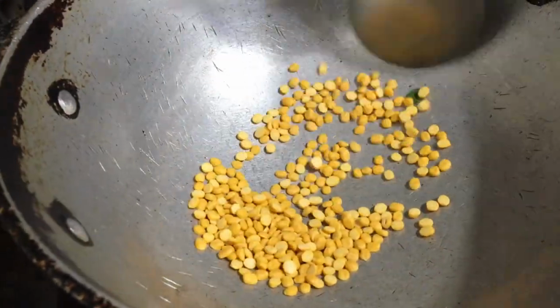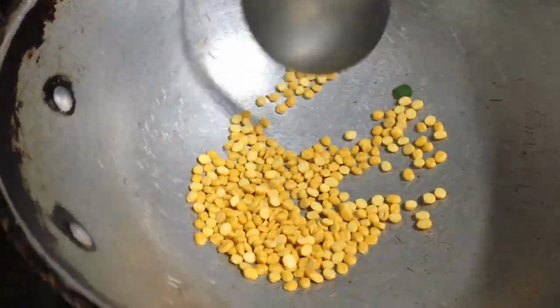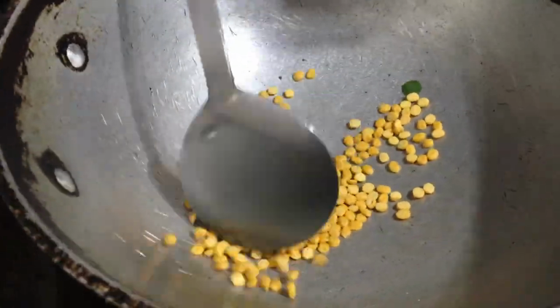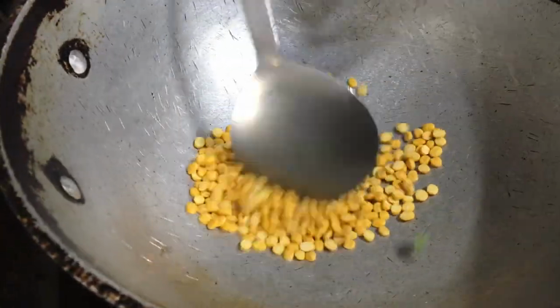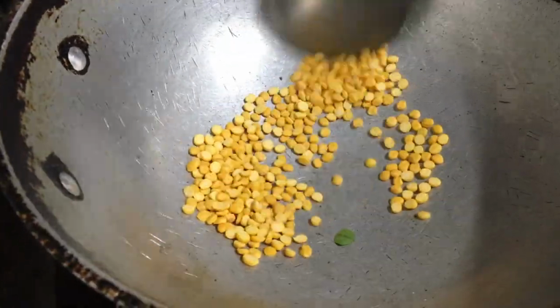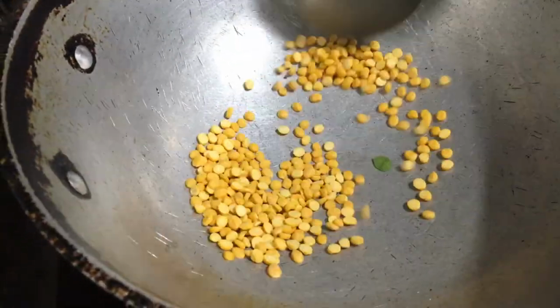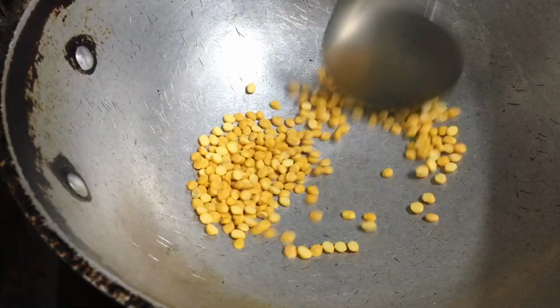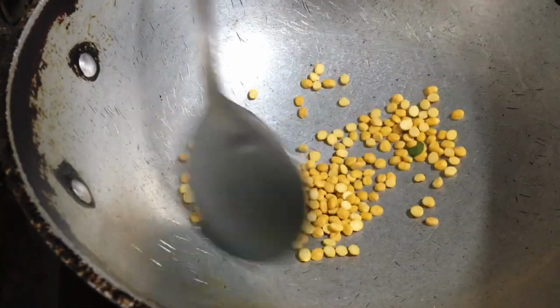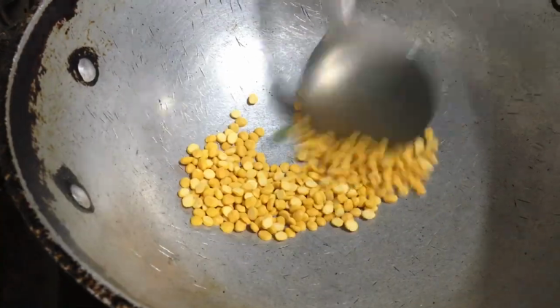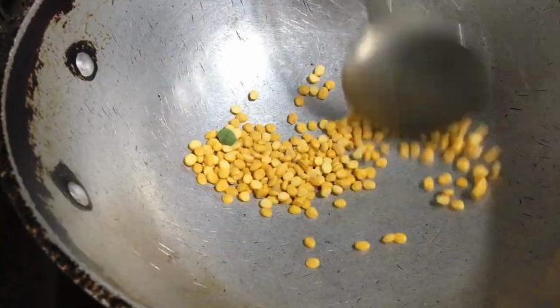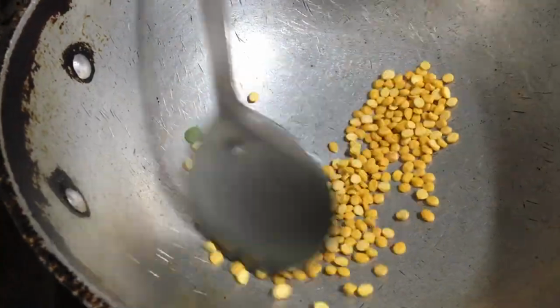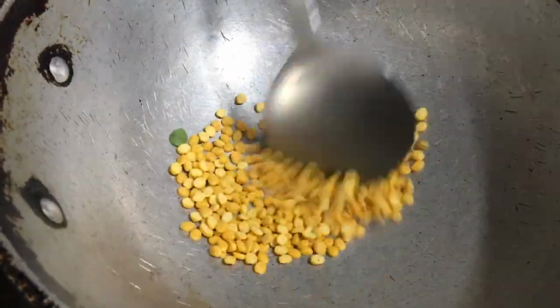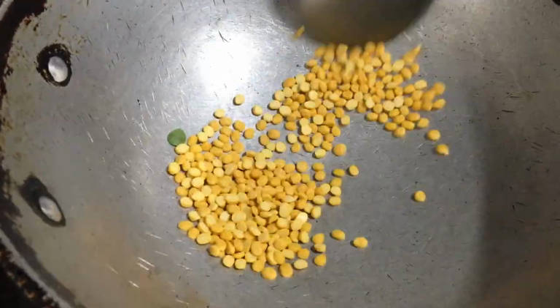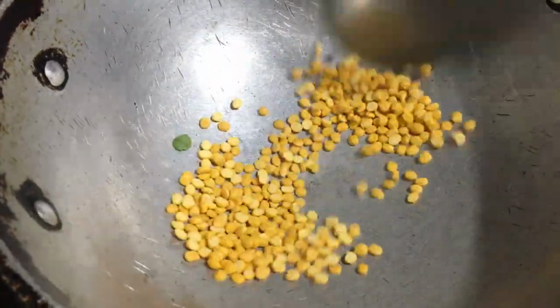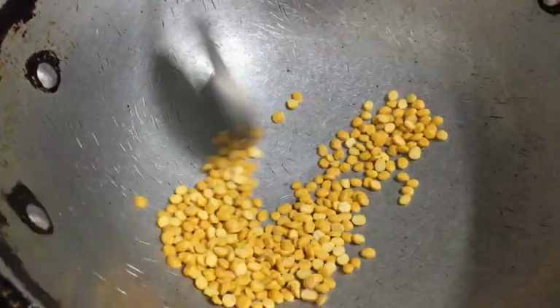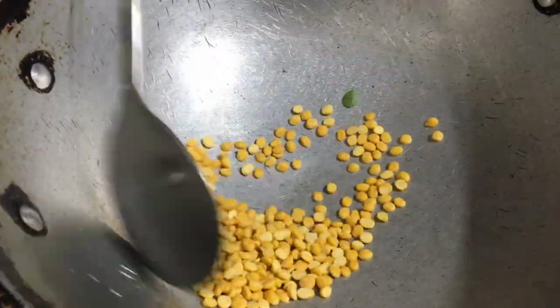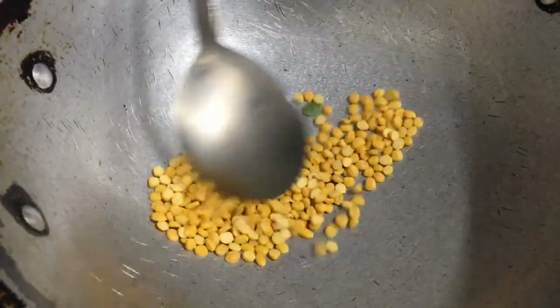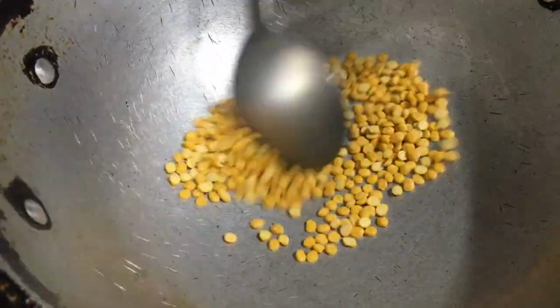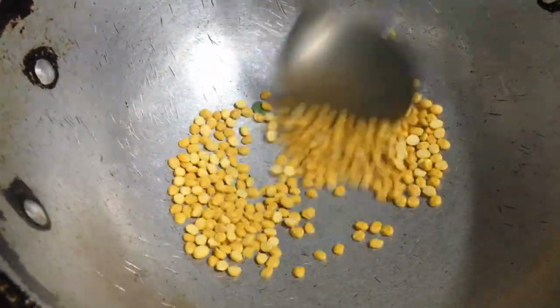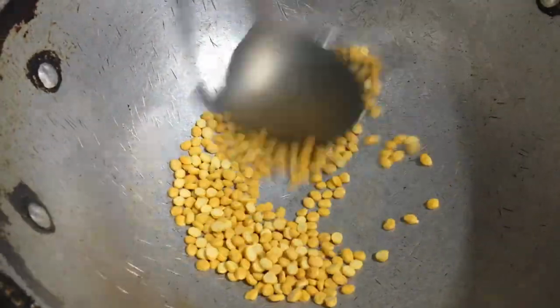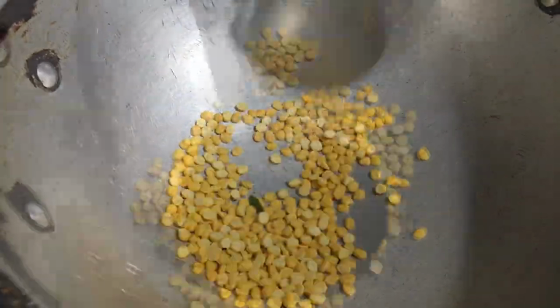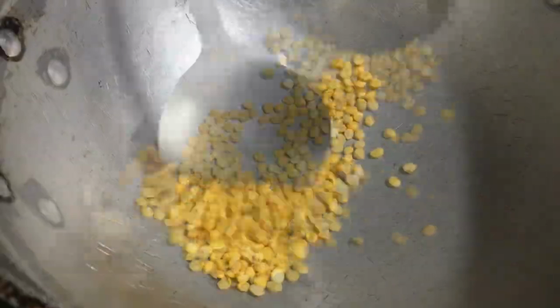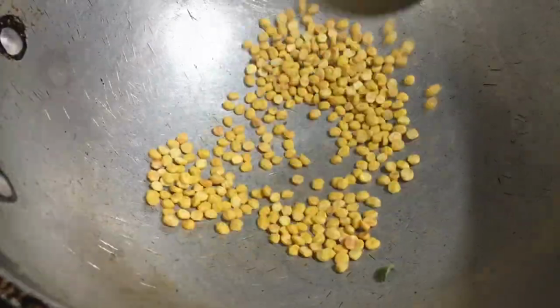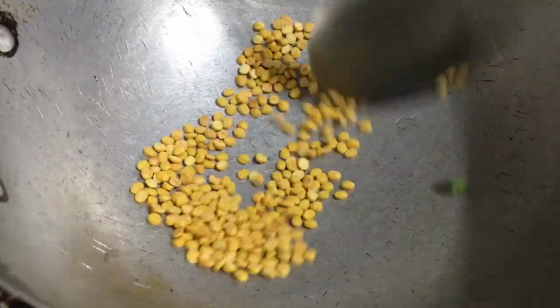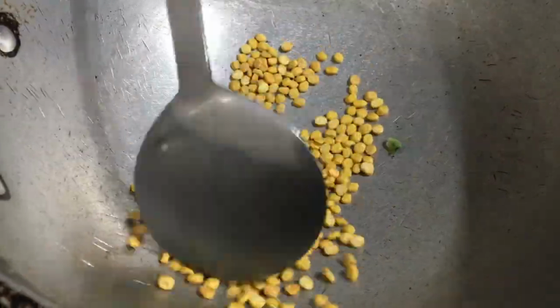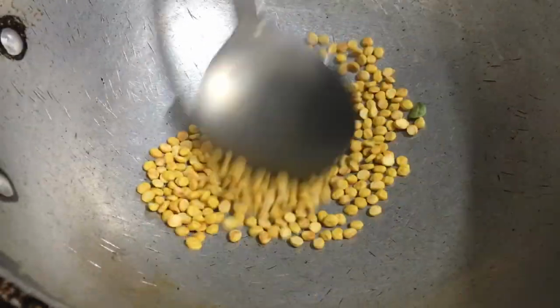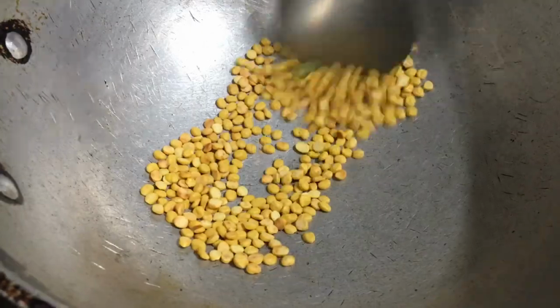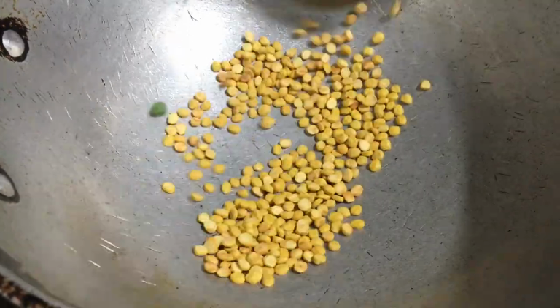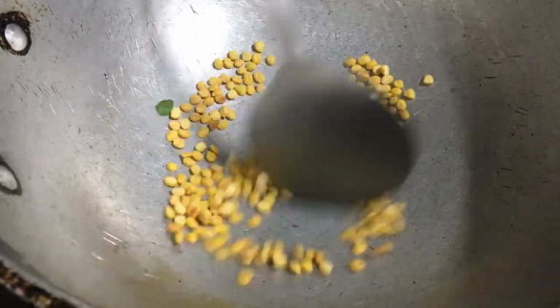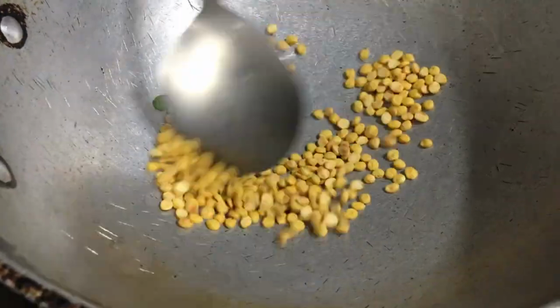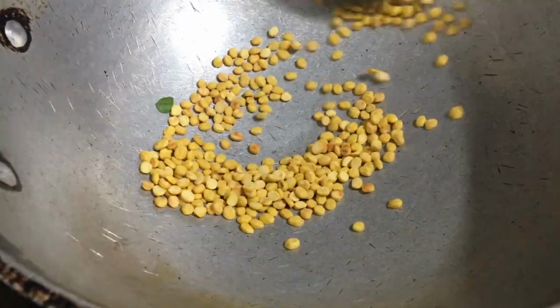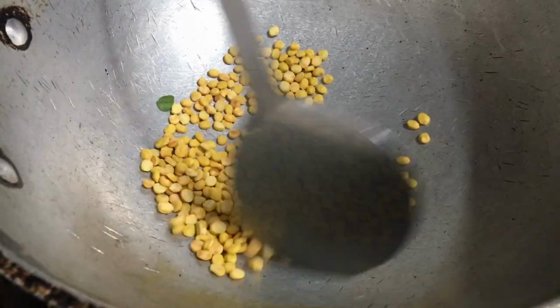Next, fry the chana dal until they turn brown, then transfer them to a plate and let them cool.